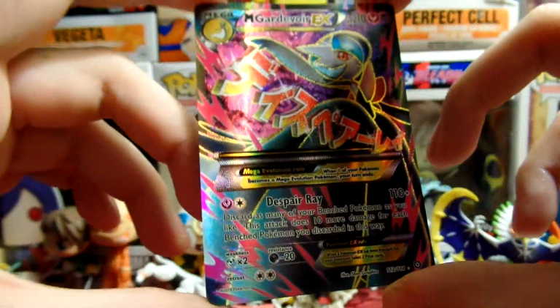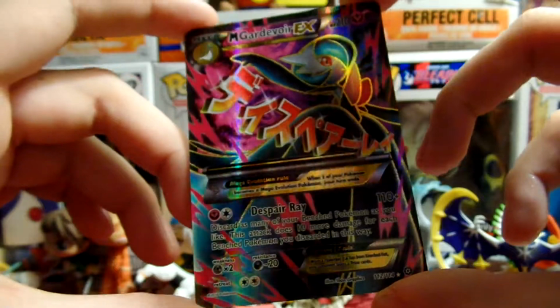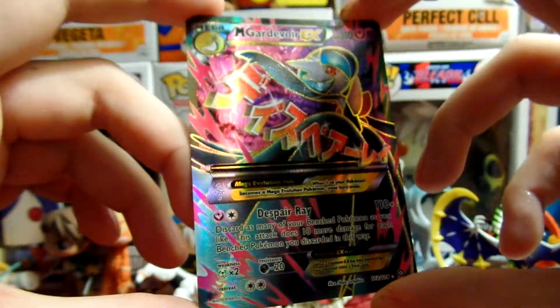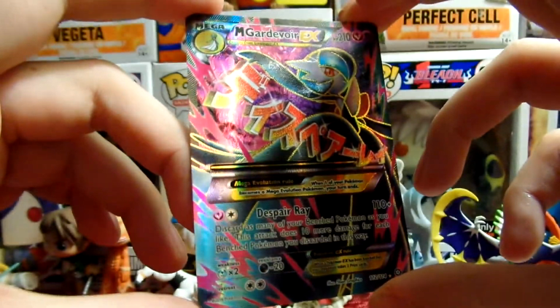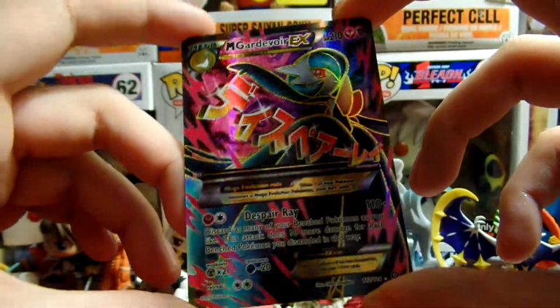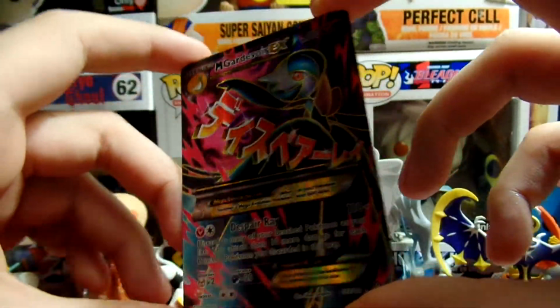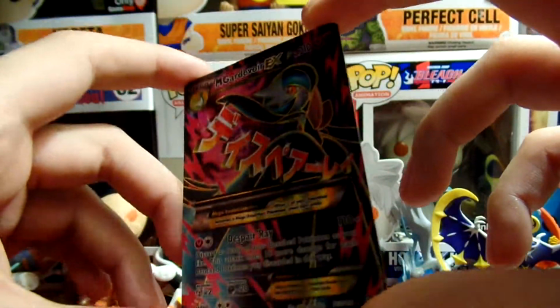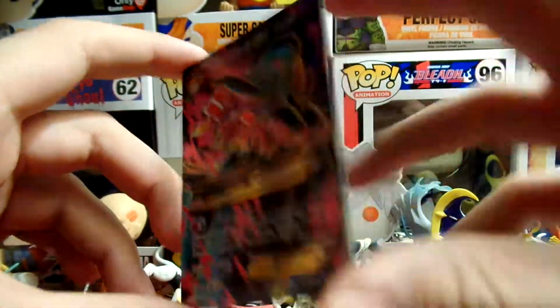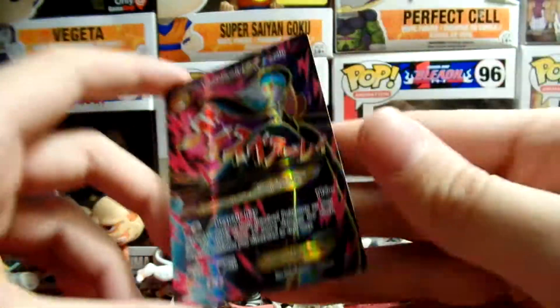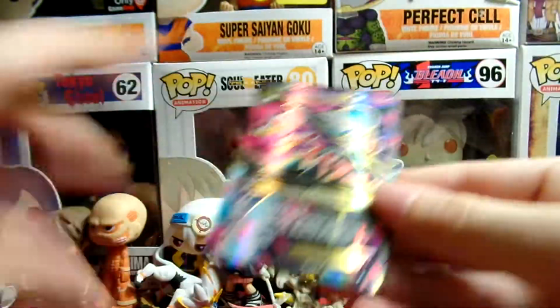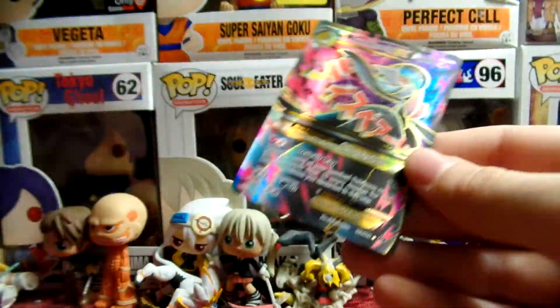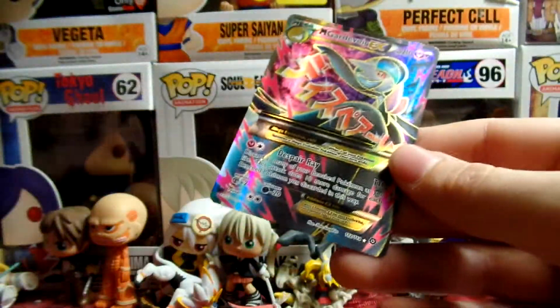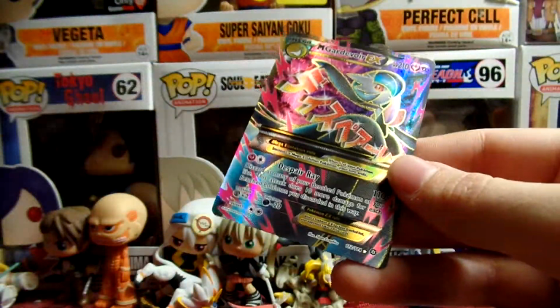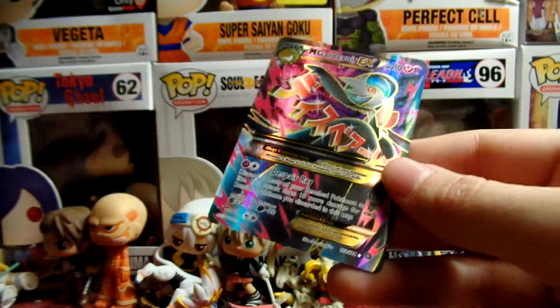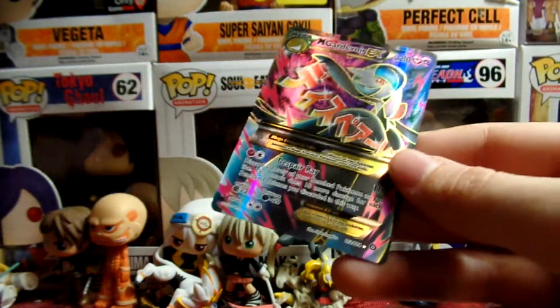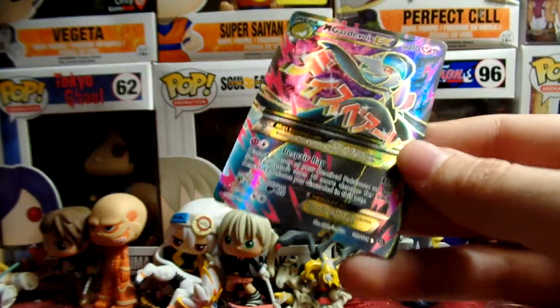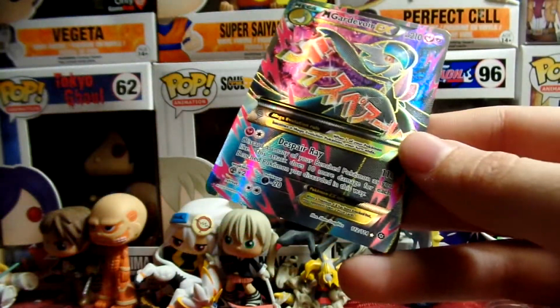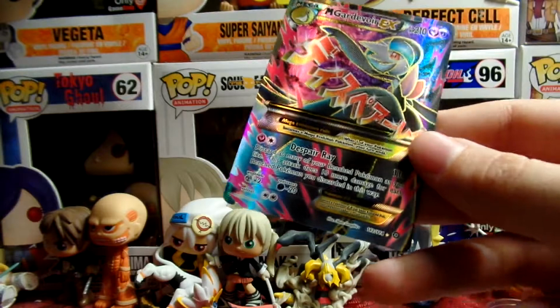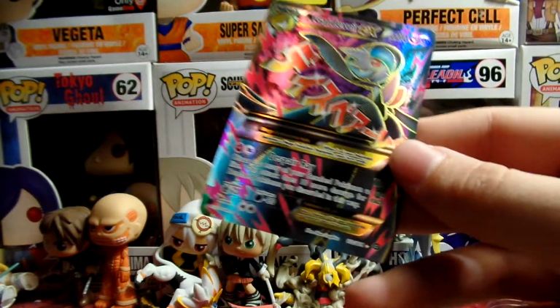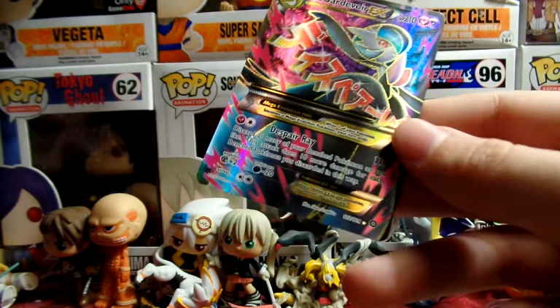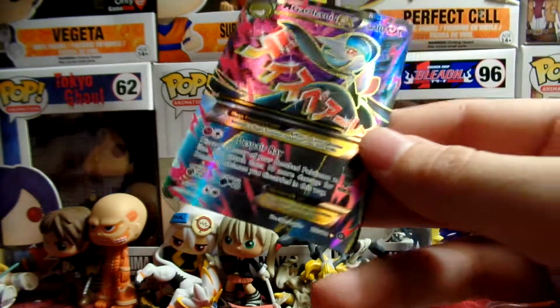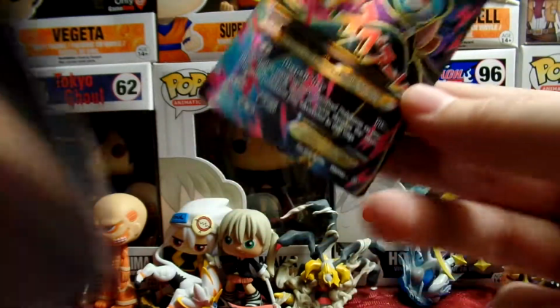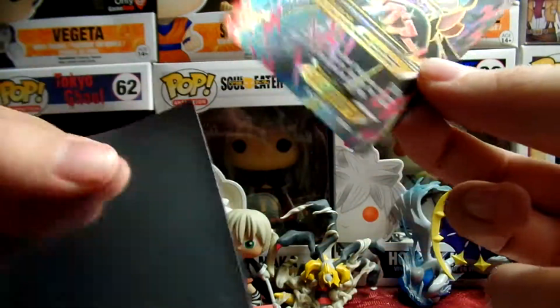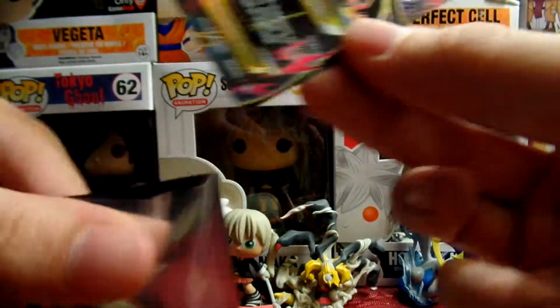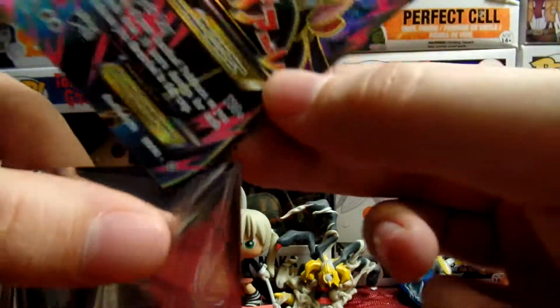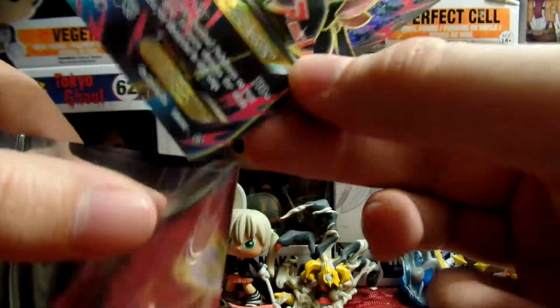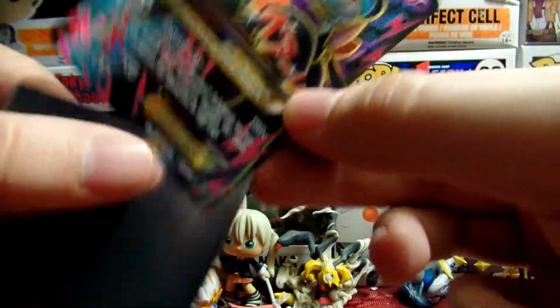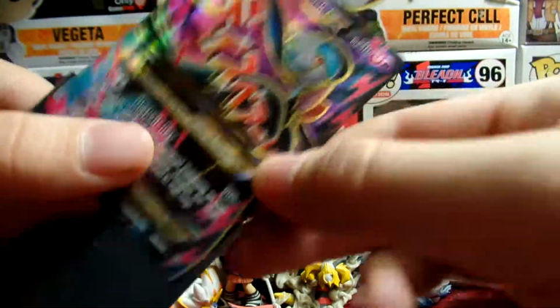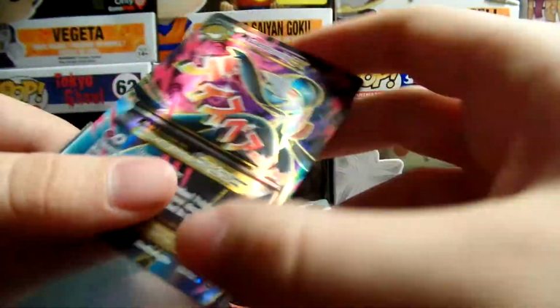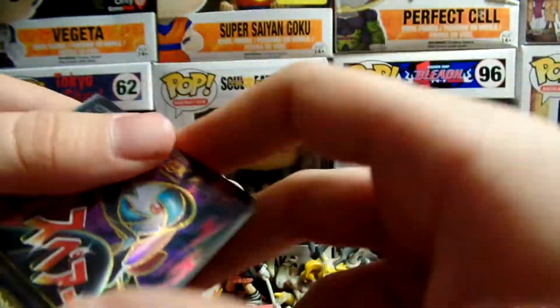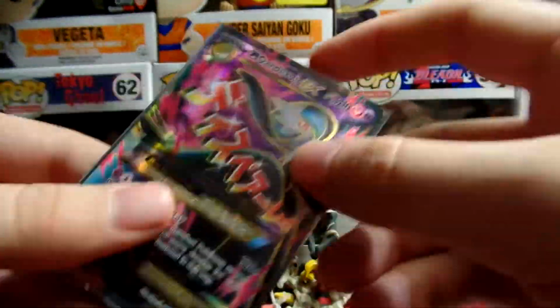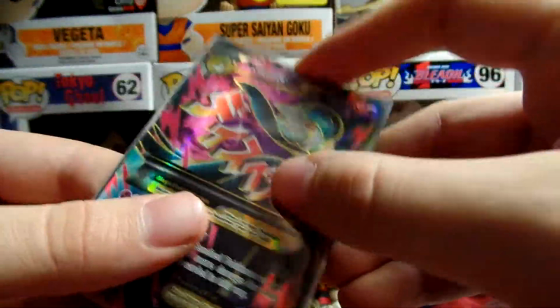Even though I was kind of hoping it would have been in the last pack, but... that means there's better stuff in the last pack.